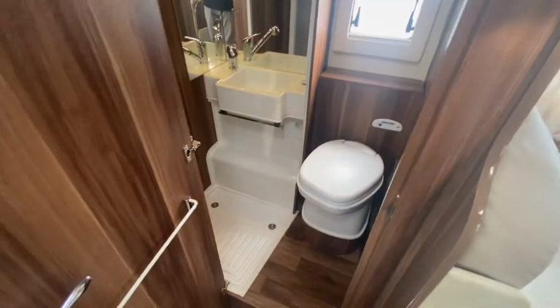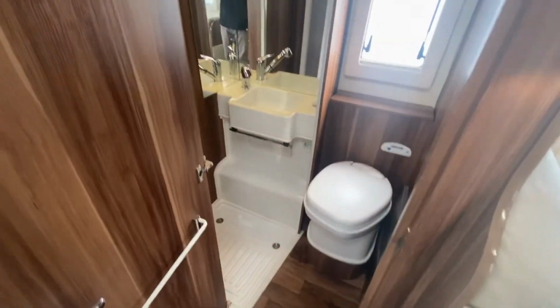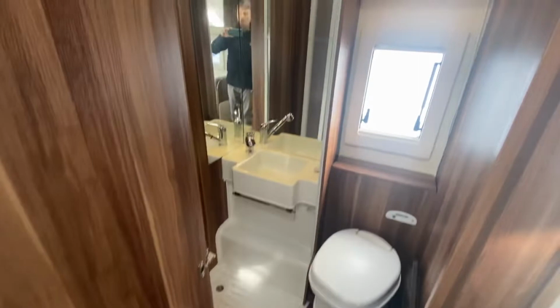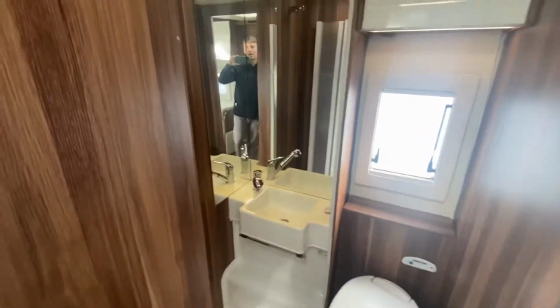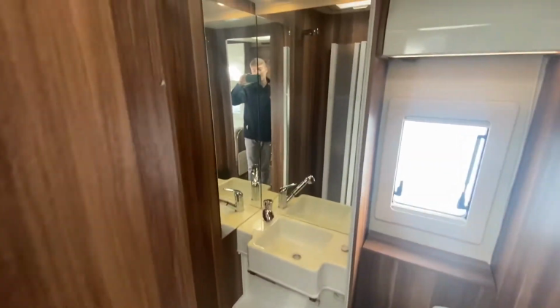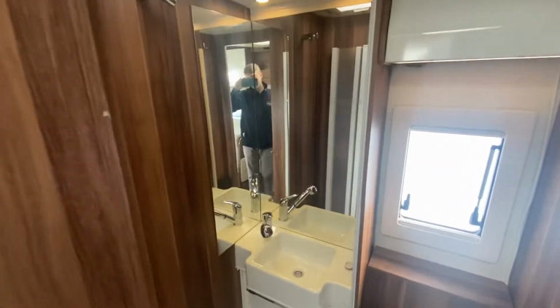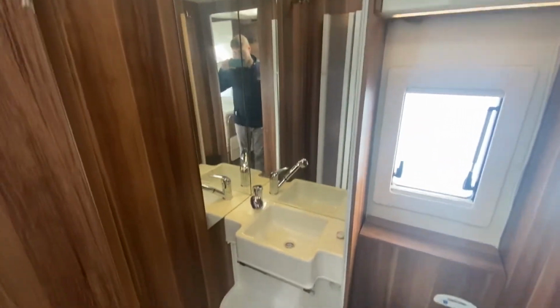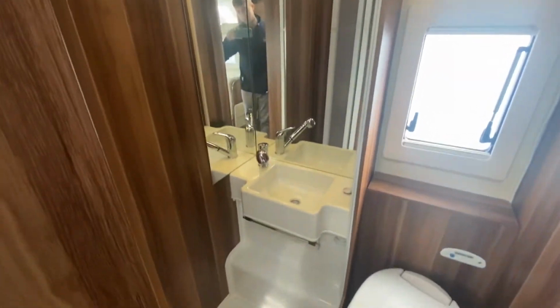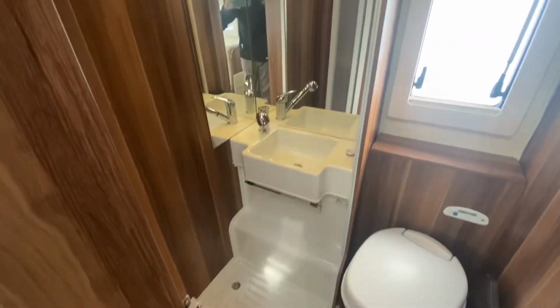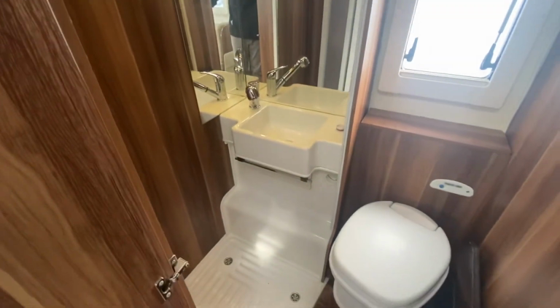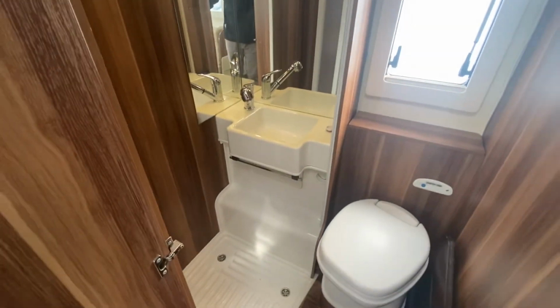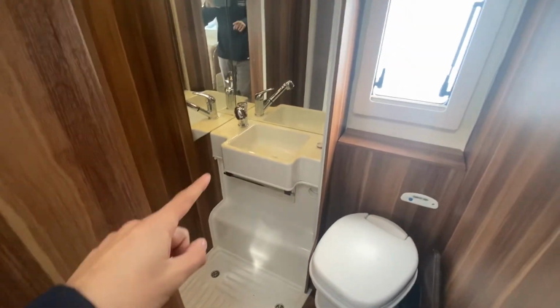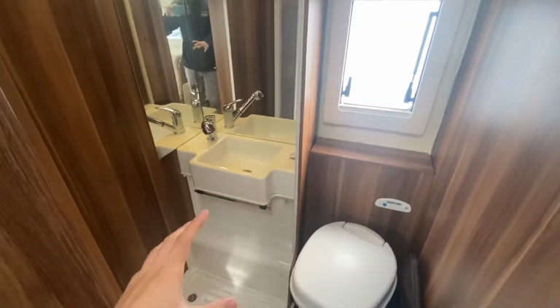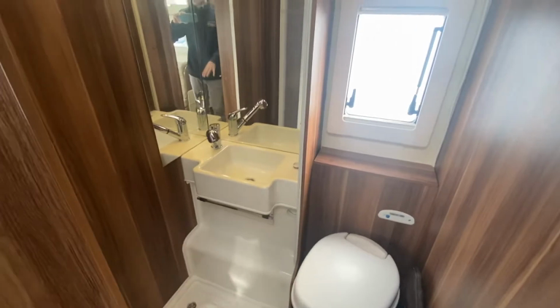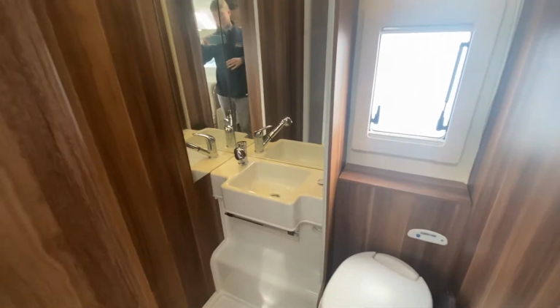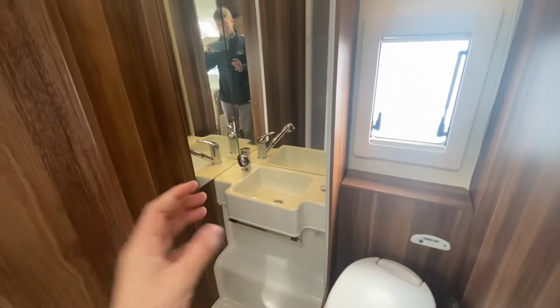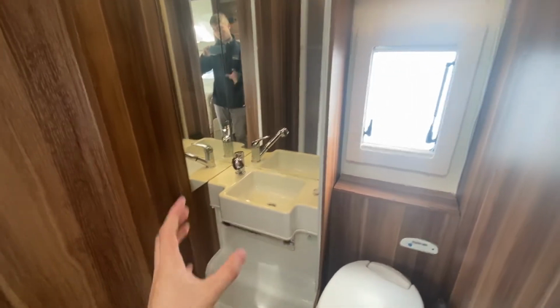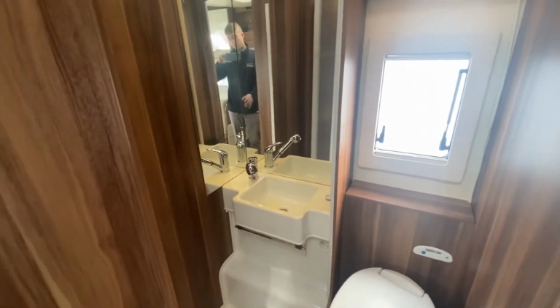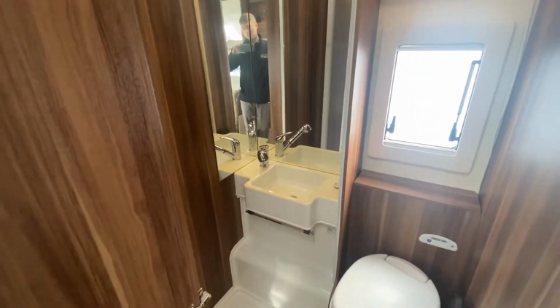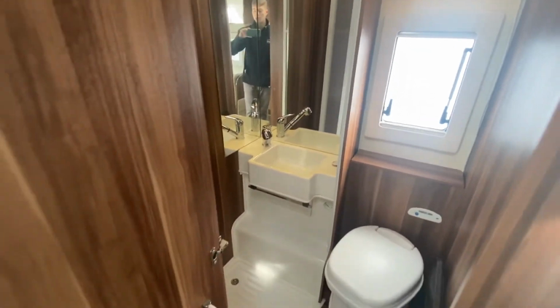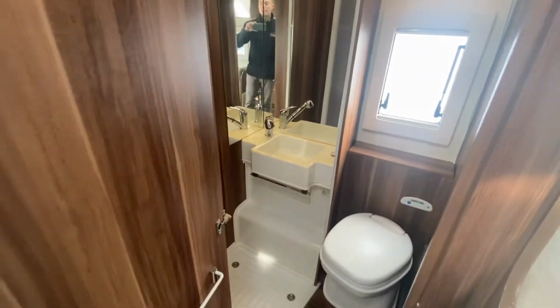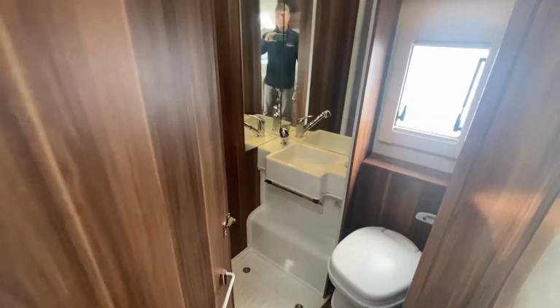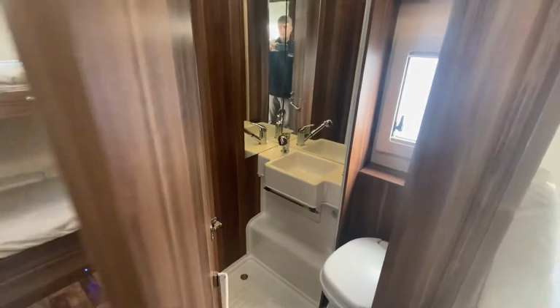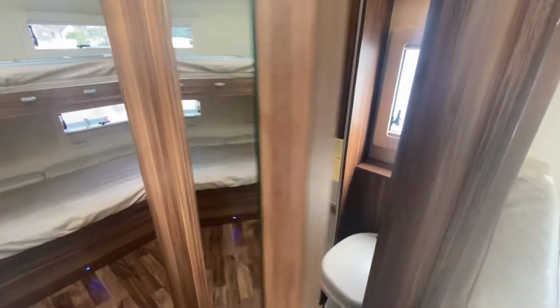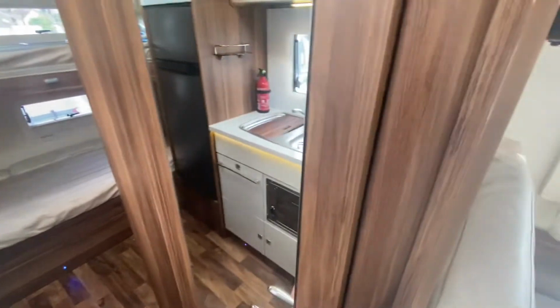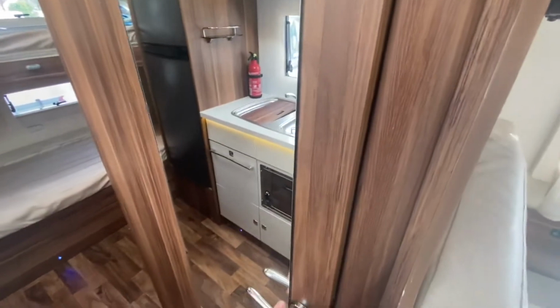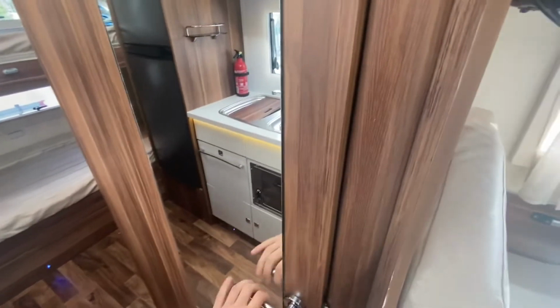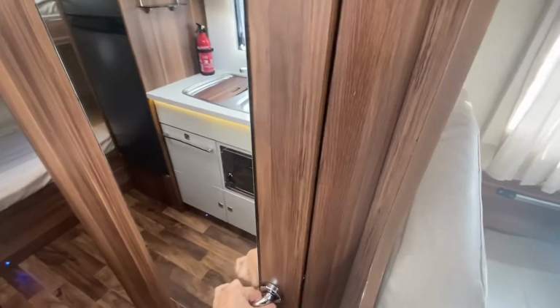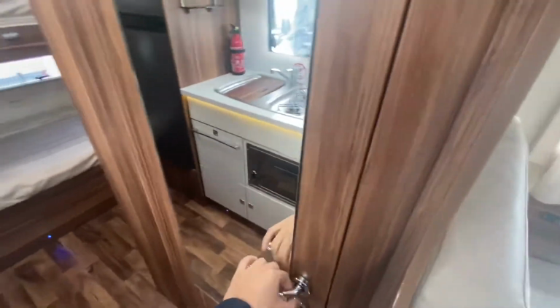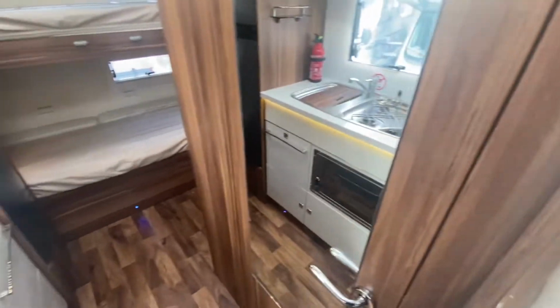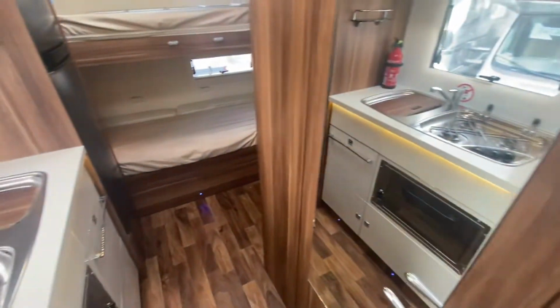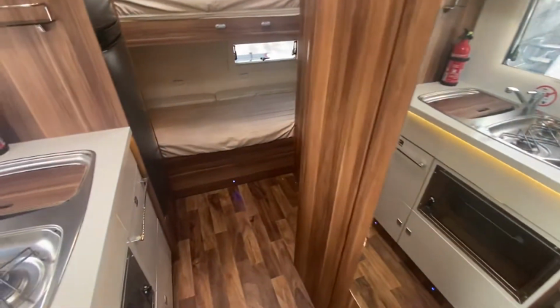Separate washroom and toilet — again, very desirable. You've got your sink in the shower. But remember, the less space that you have in the toilet, the more space you've got in the actual motorhome.